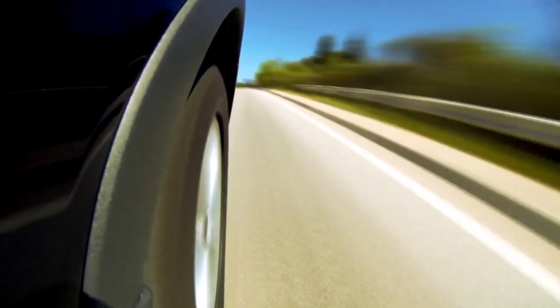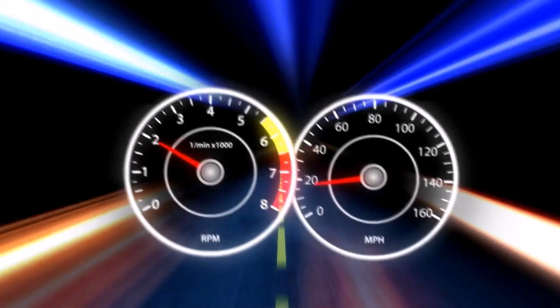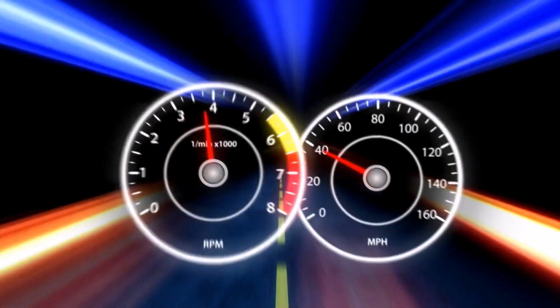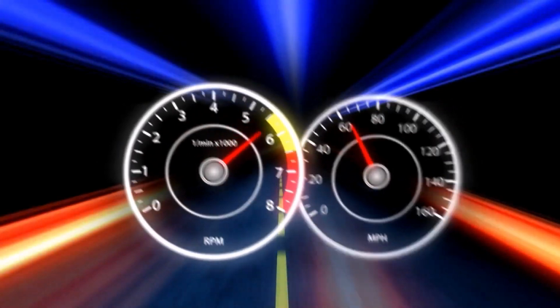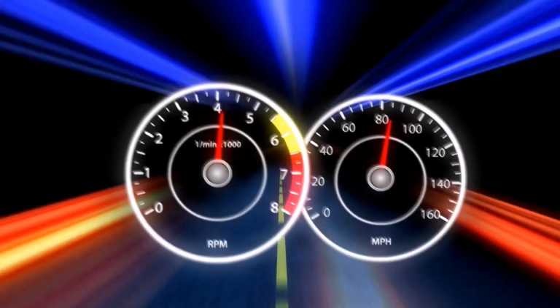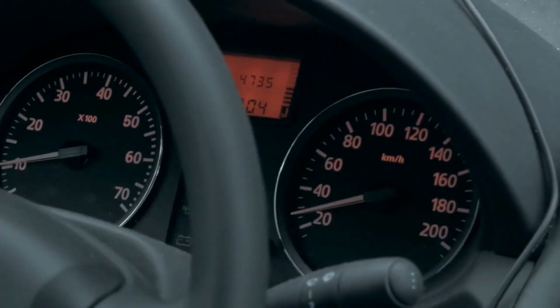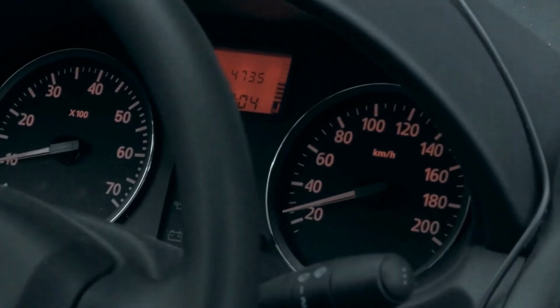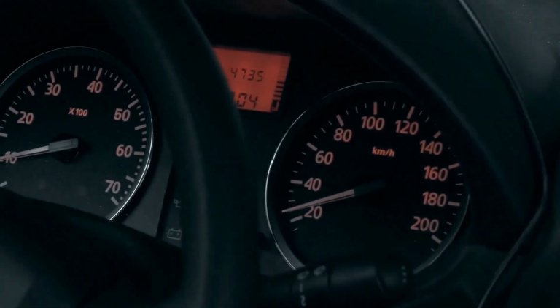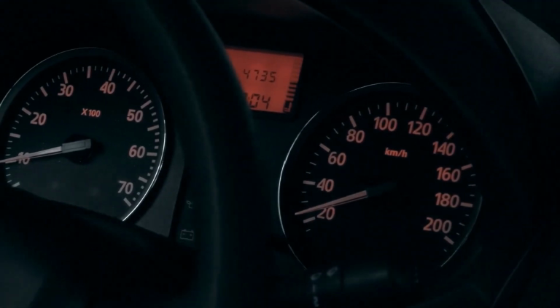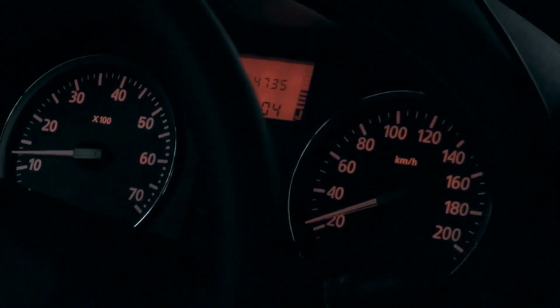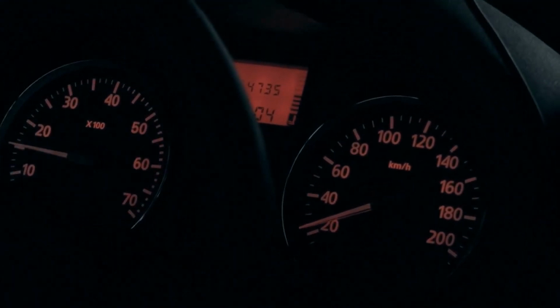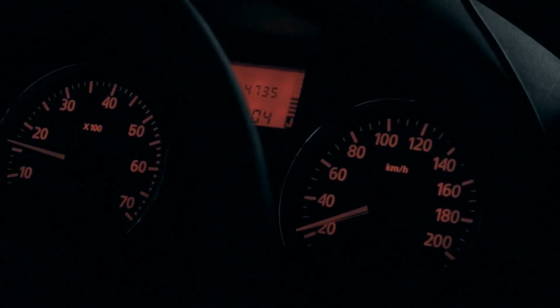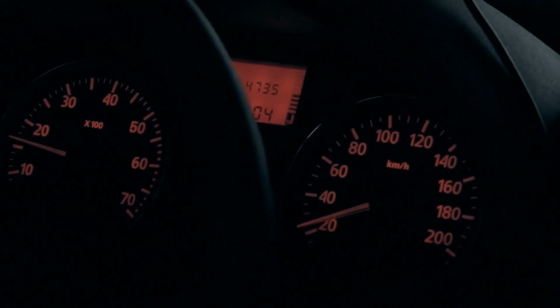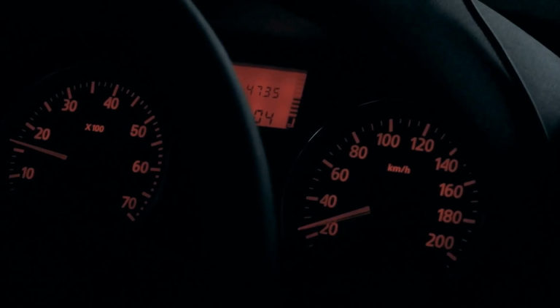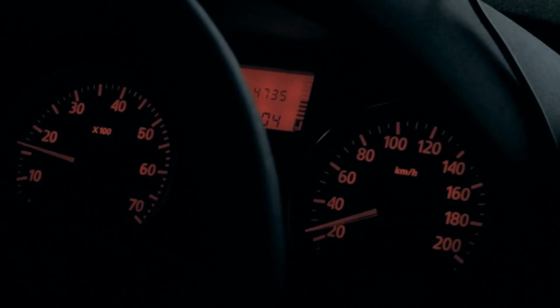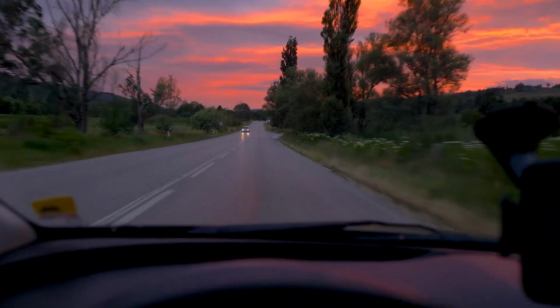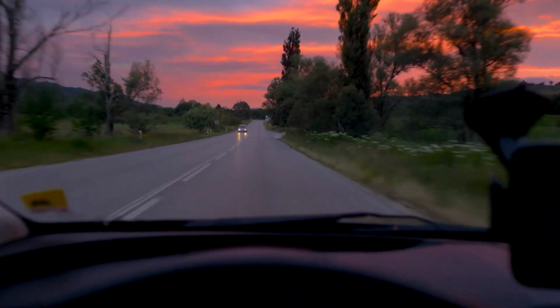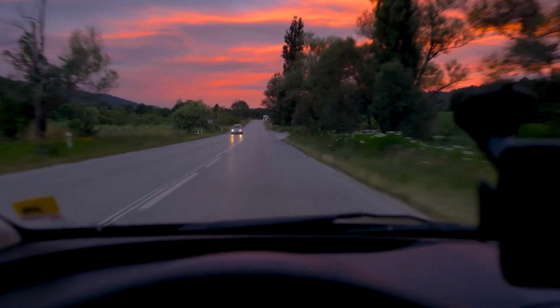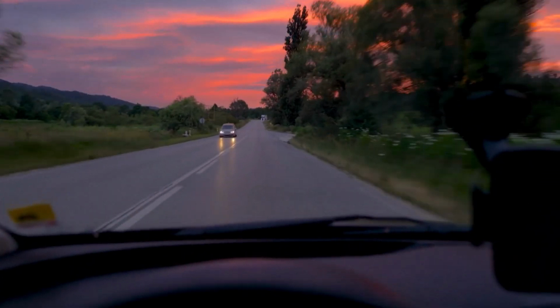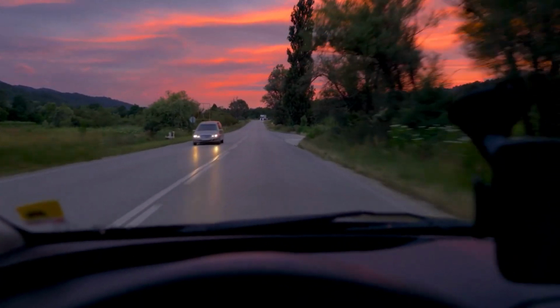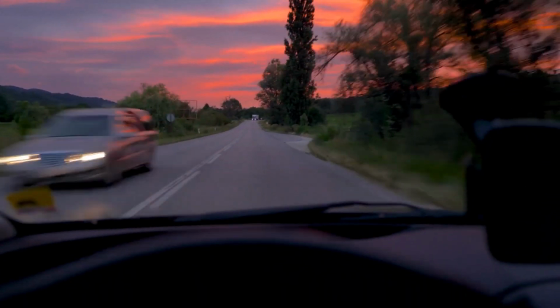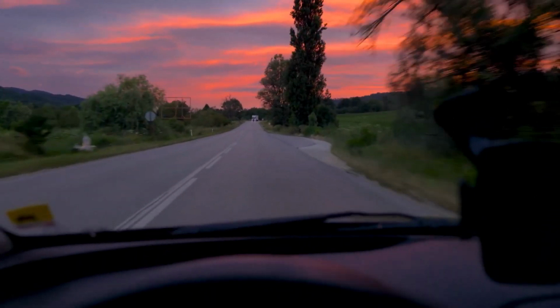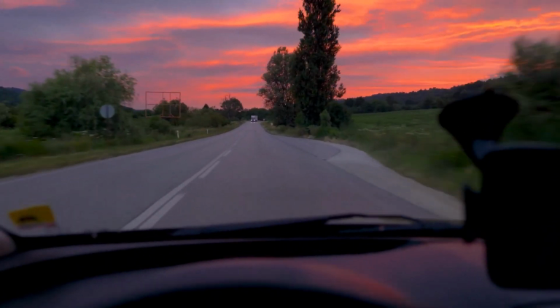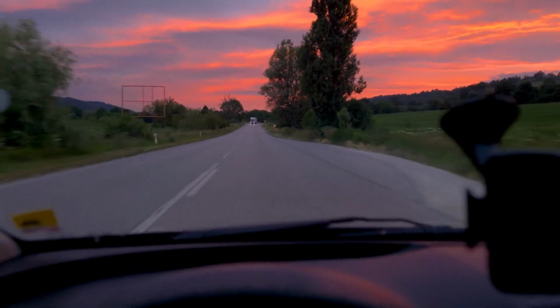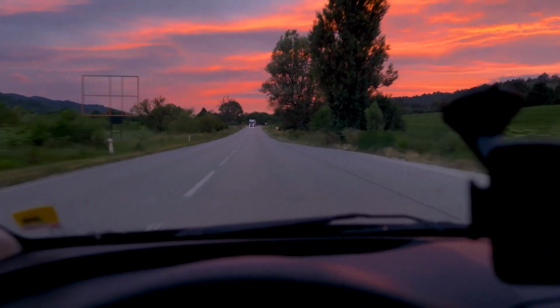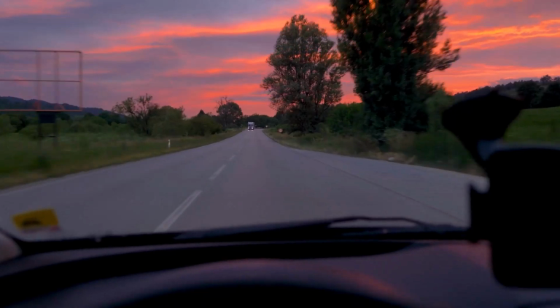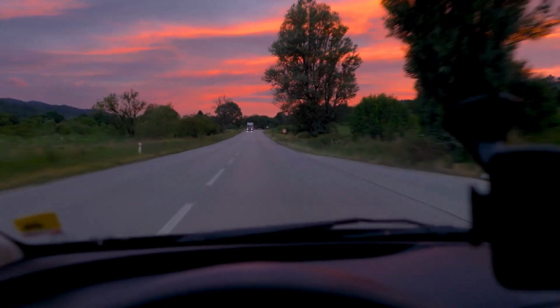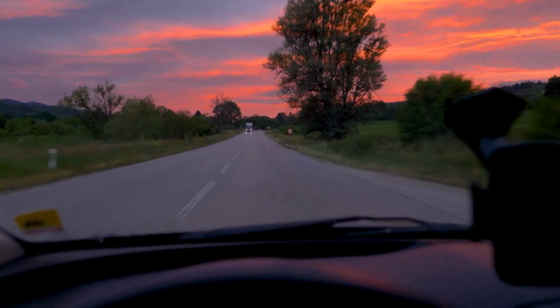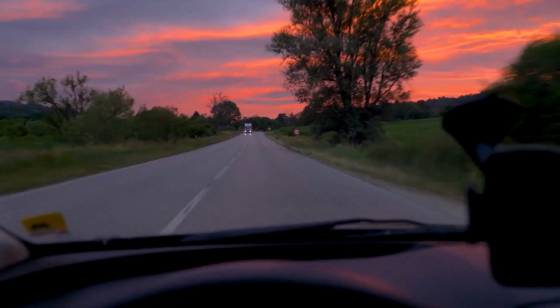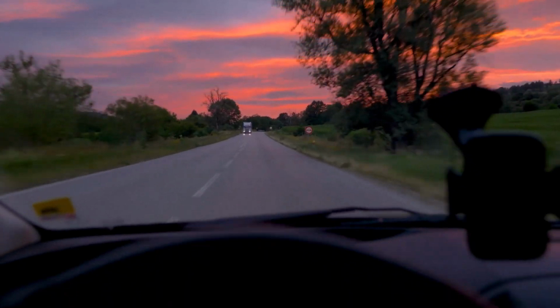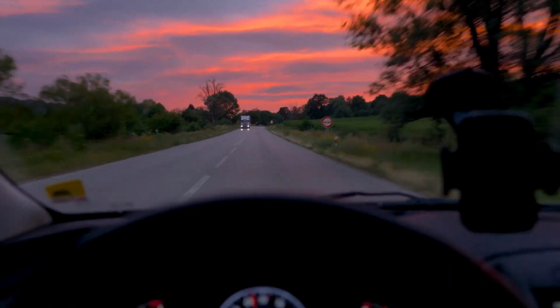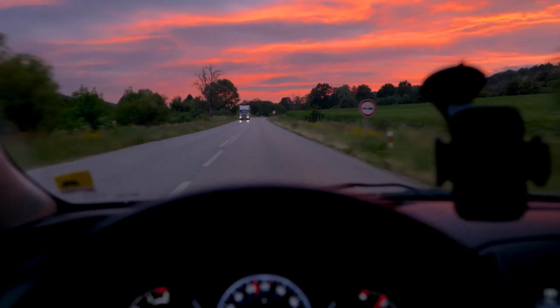Now, let's talk speedometer. Going from 235s to 255s means your tires will be covering more ground with each rotation. Your speedometer might be telling you you're going slower than you actually are.